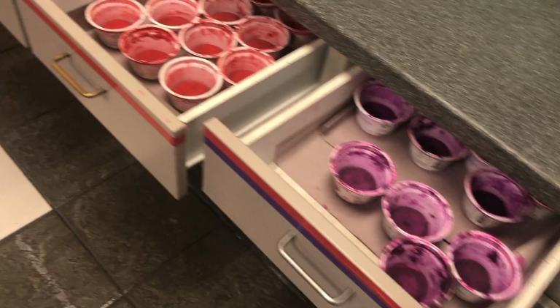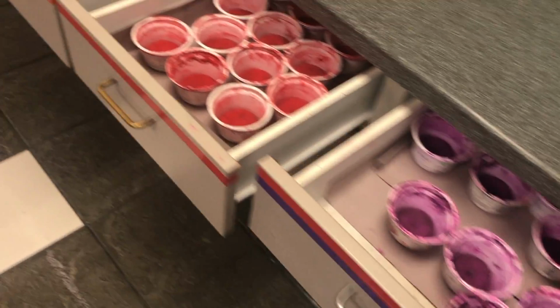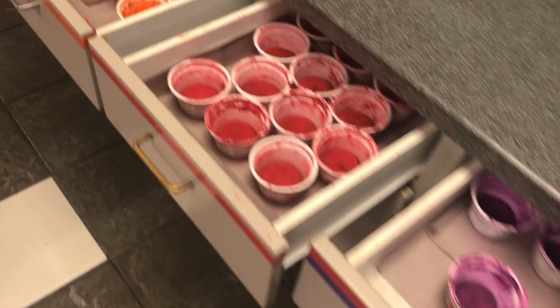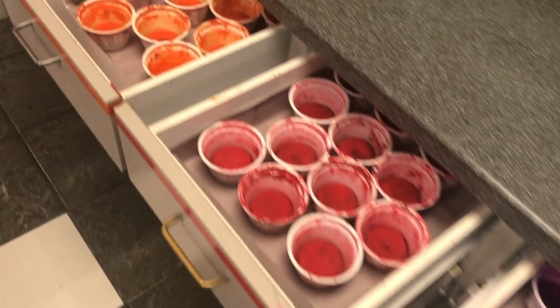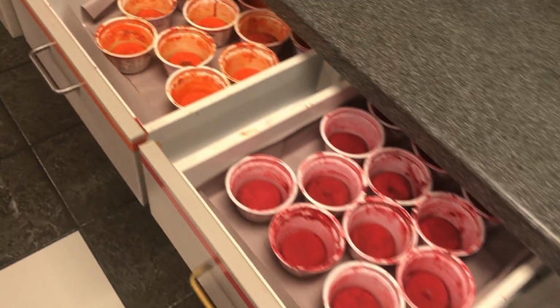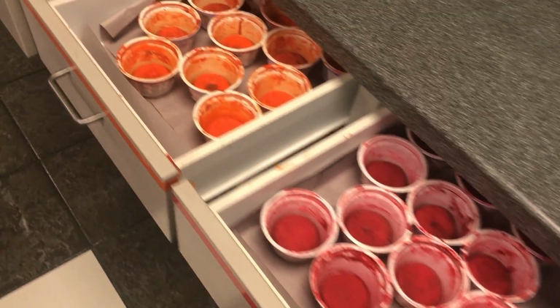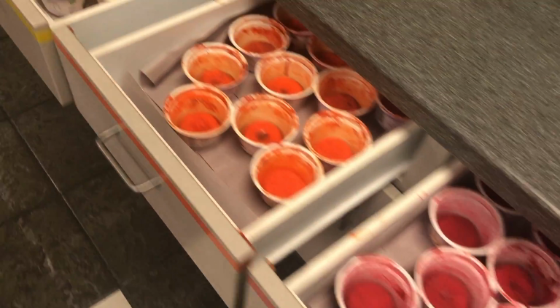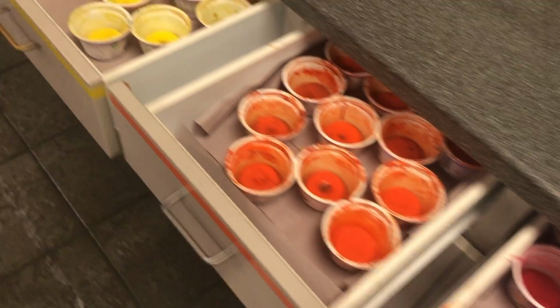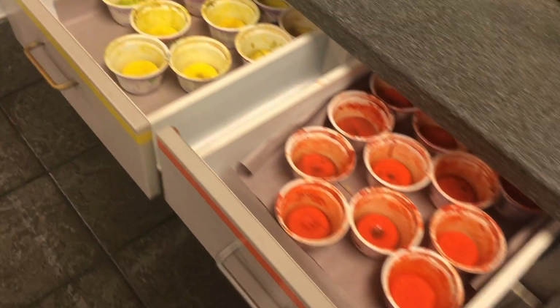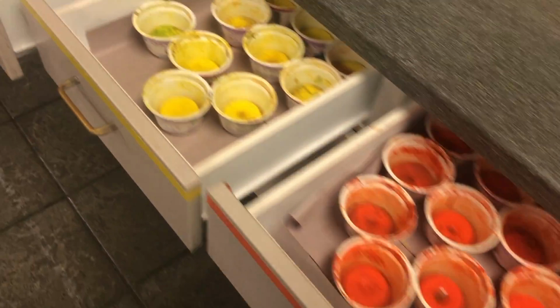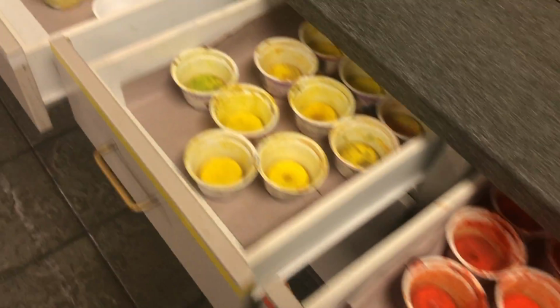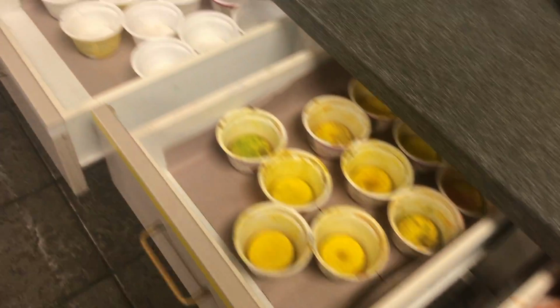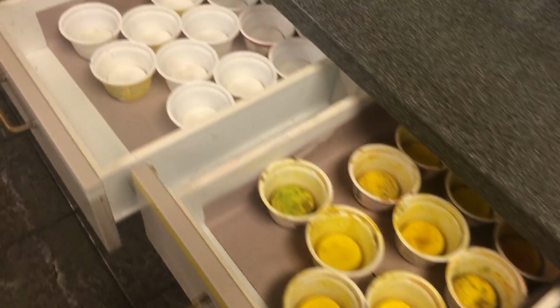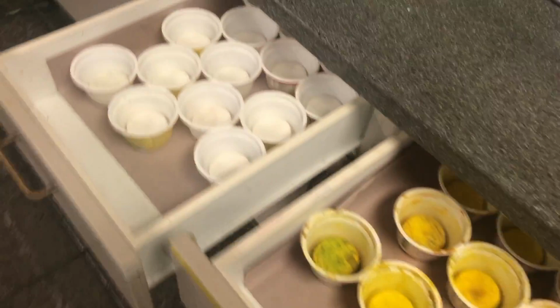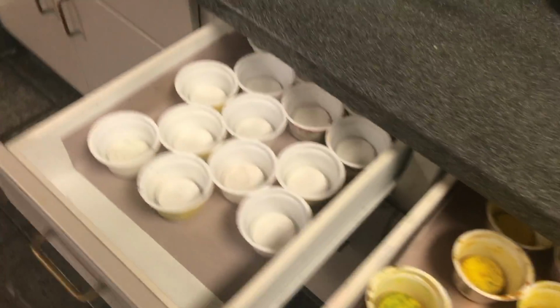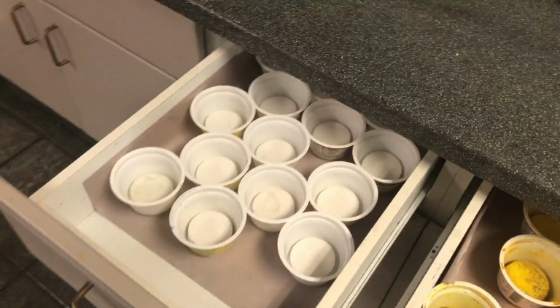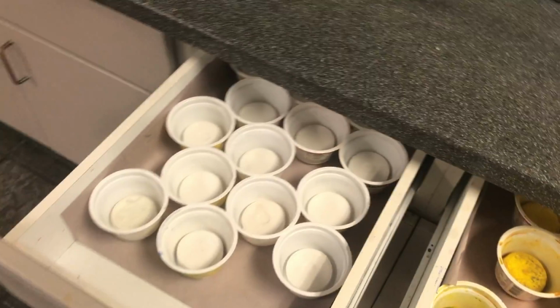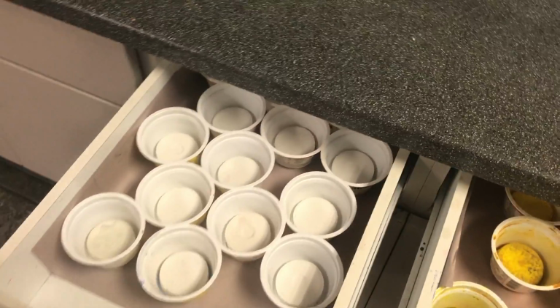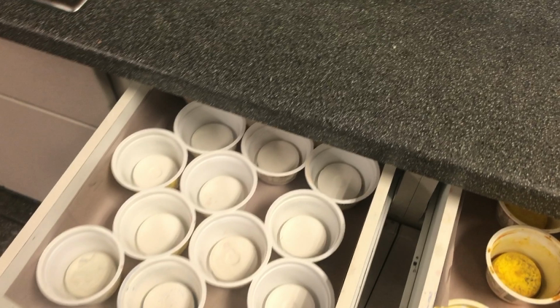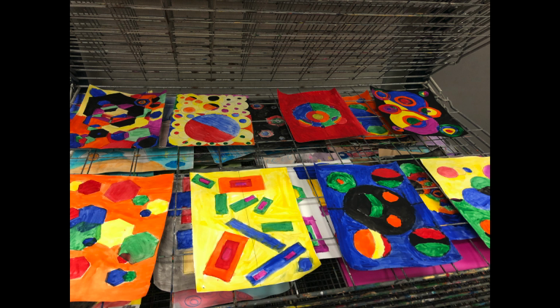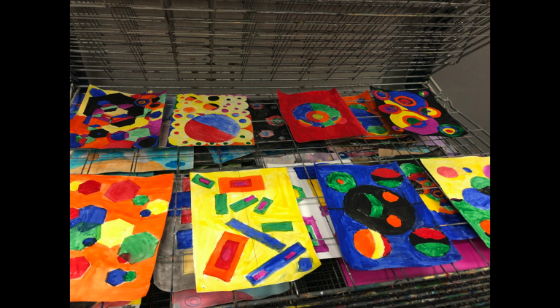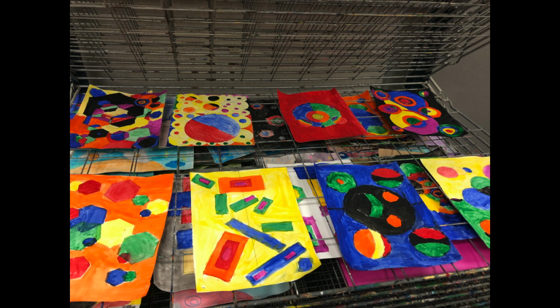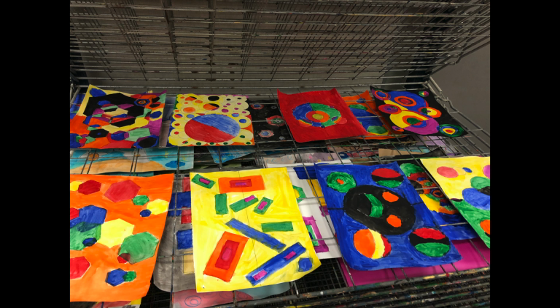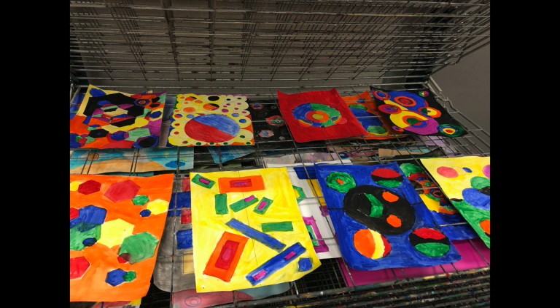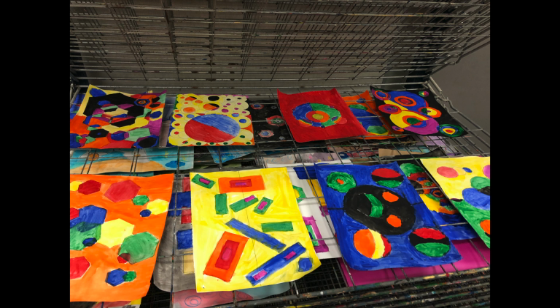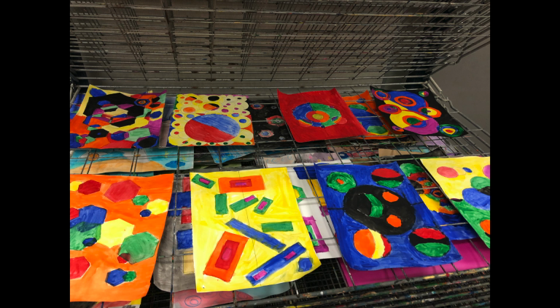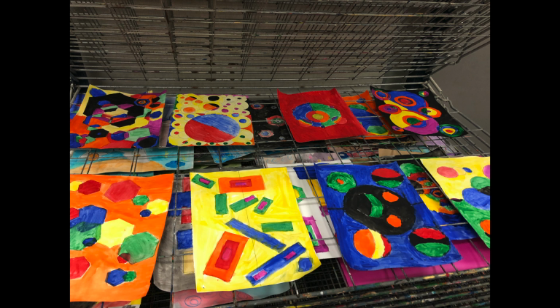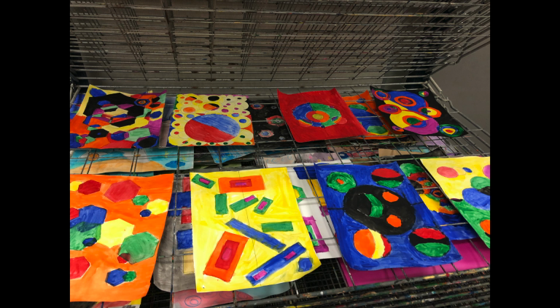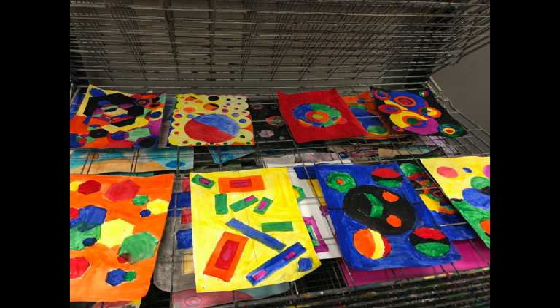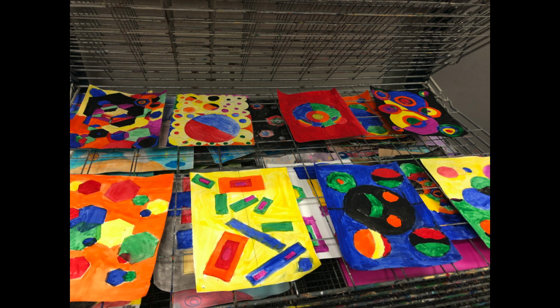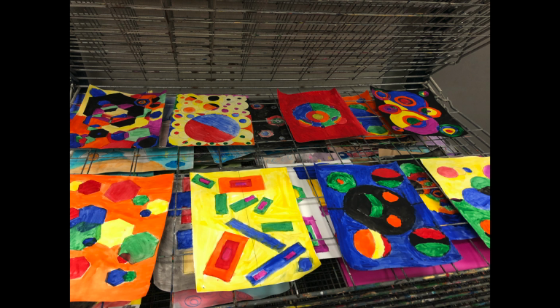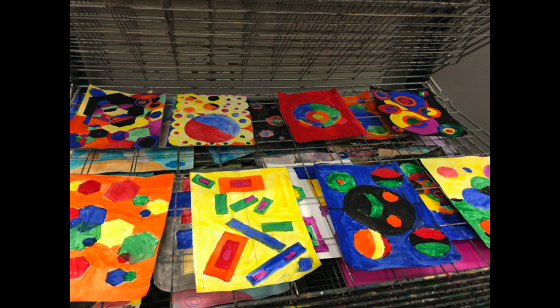It can be used at home also to promote easy cleanup from paint. Tempera is washable, it creates beautiful colors, and kids love to use it.